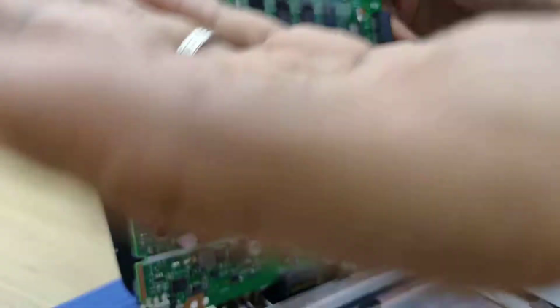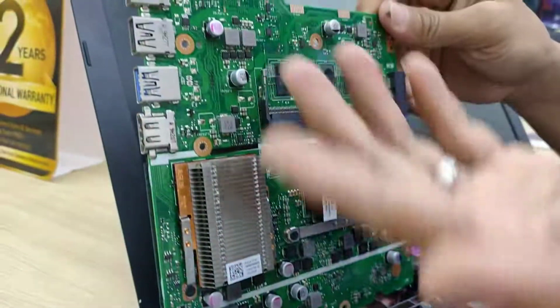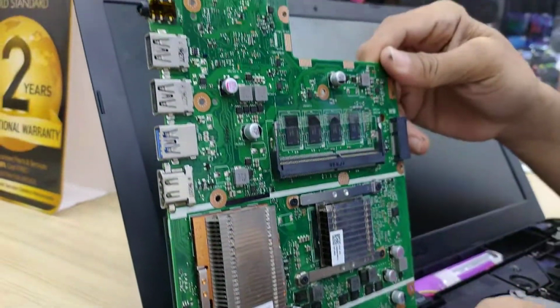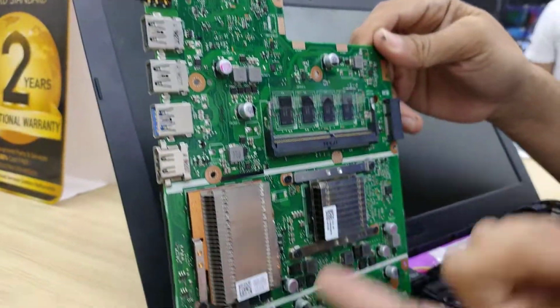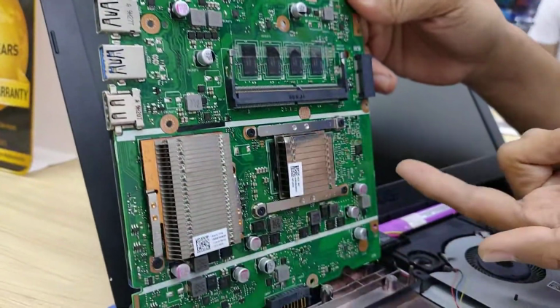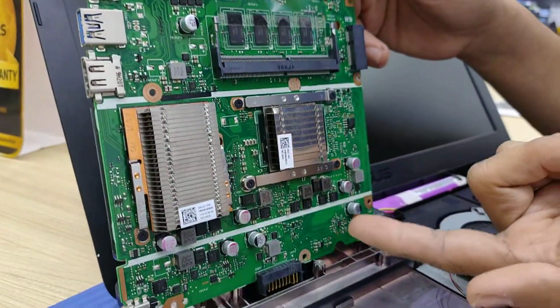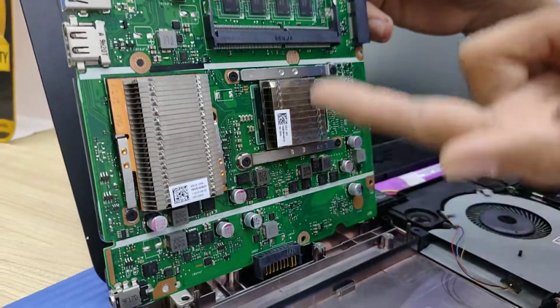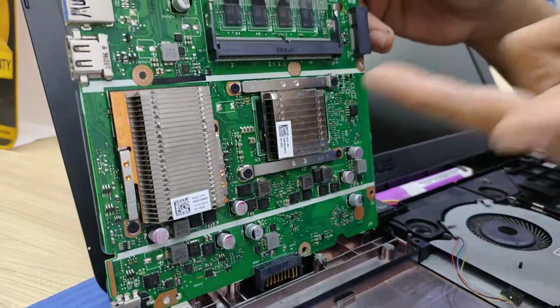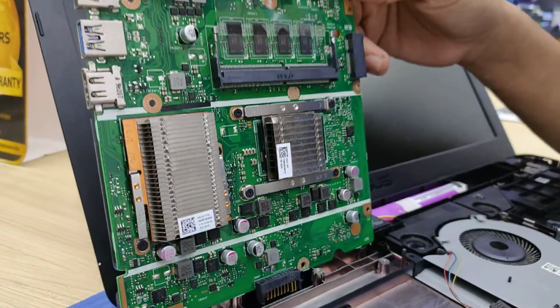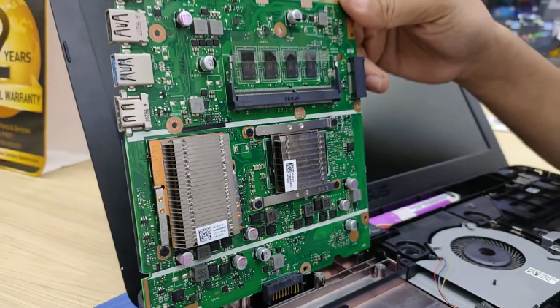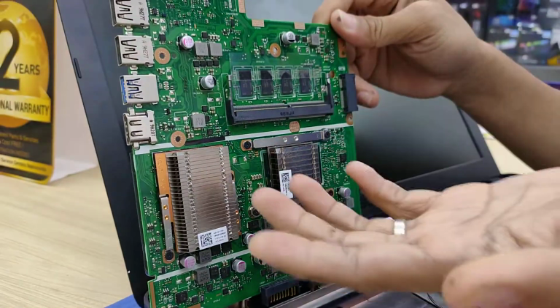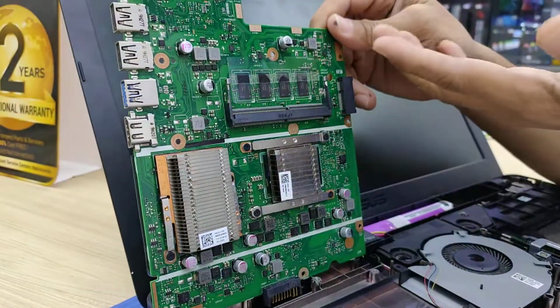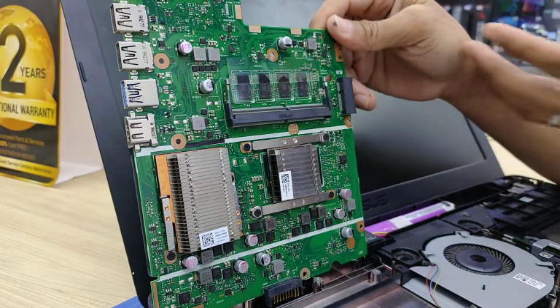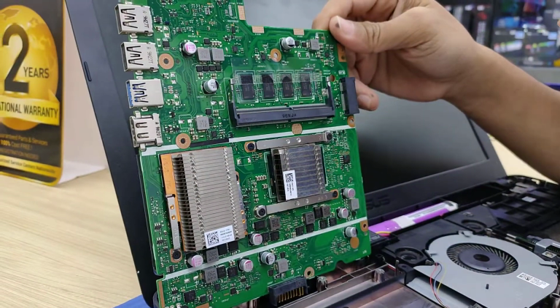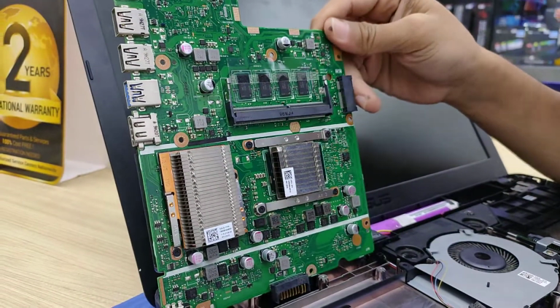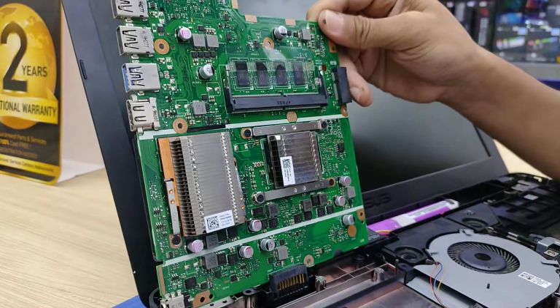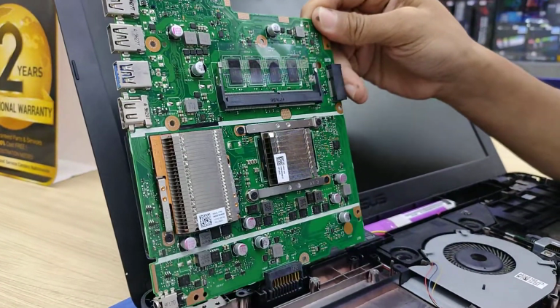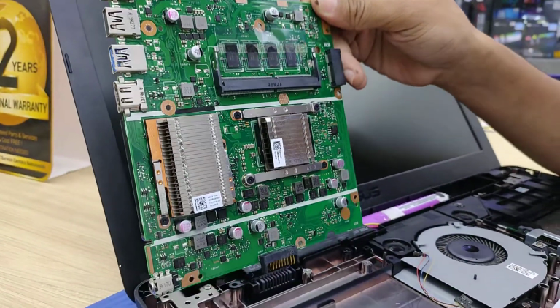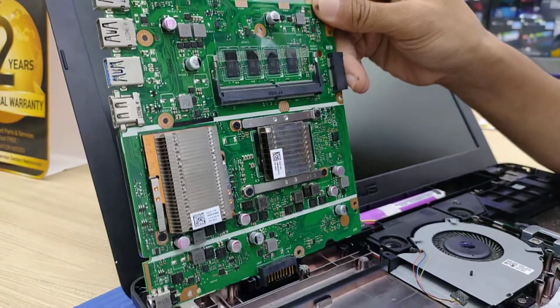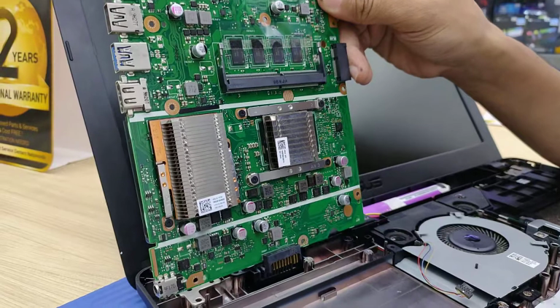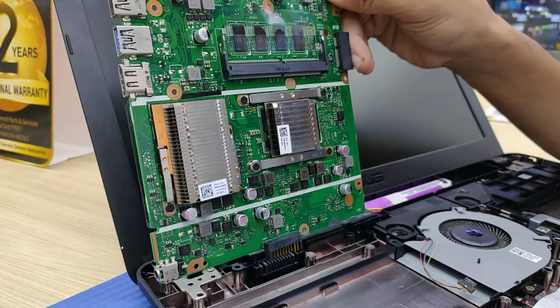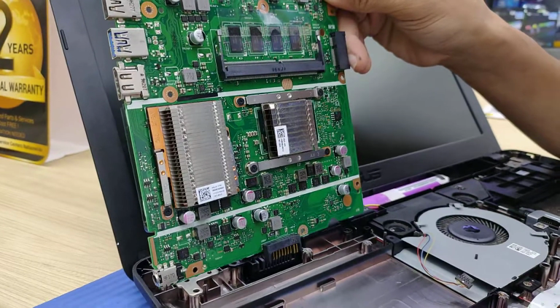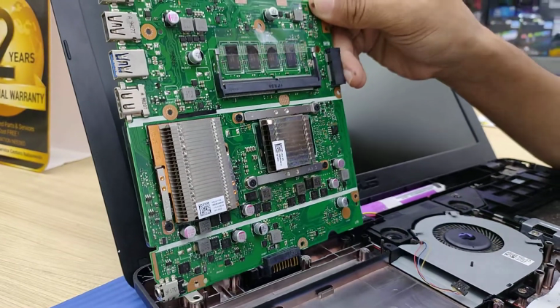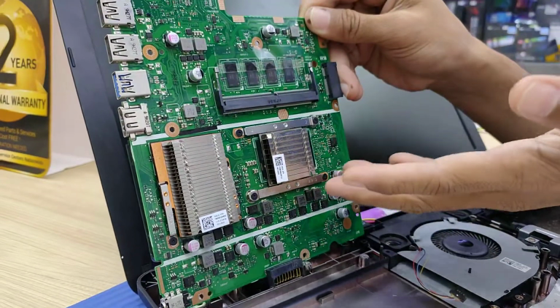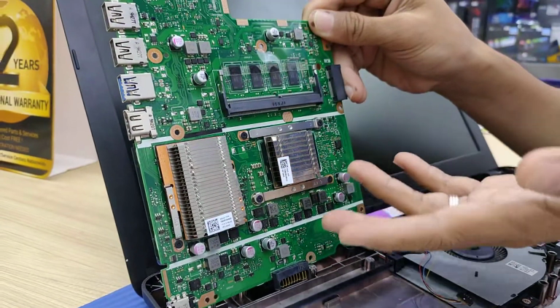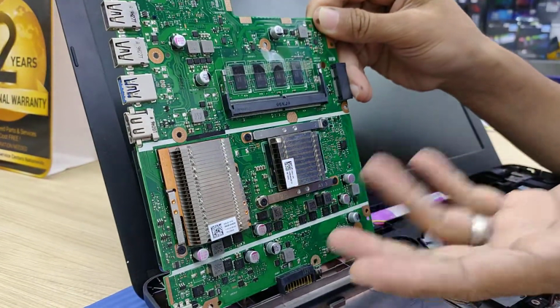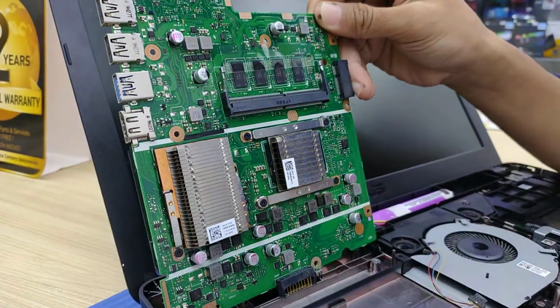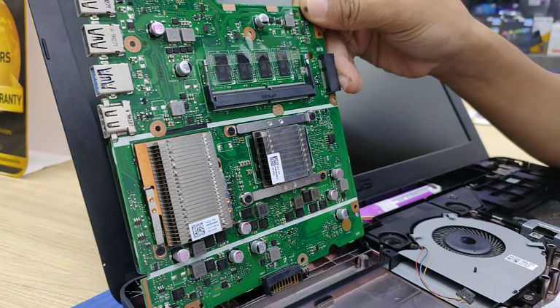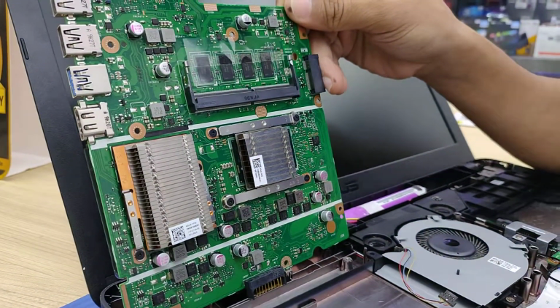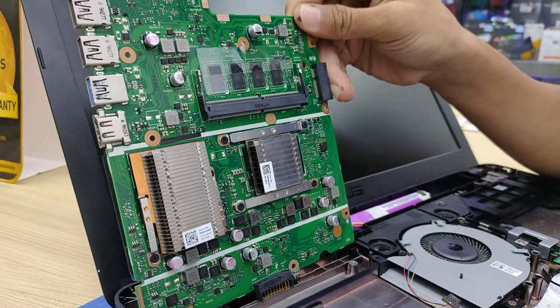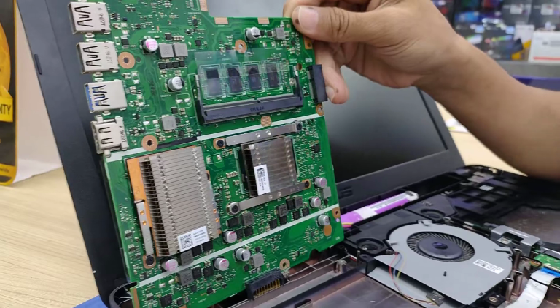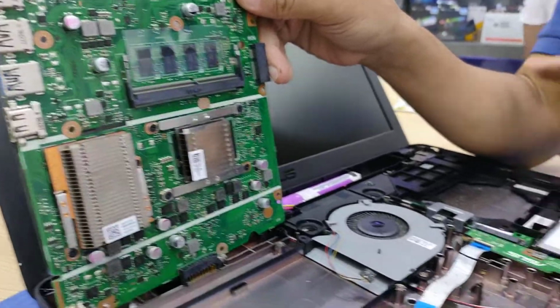There is no sign for the M.2 SSD or M.2 NVMe. So I think you can upgrade this laptop up to 12GB RAM, and then add another 2.5 SSD.